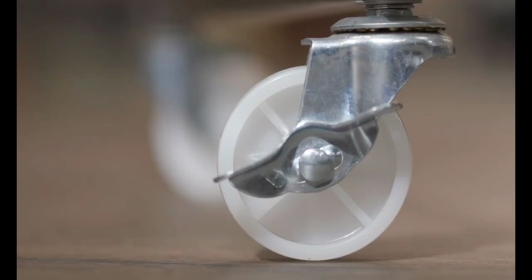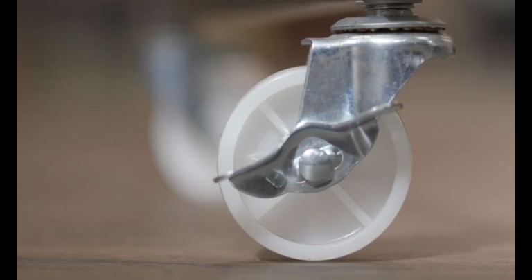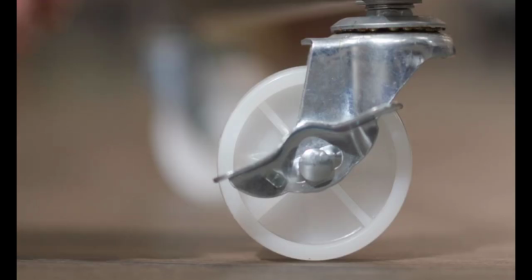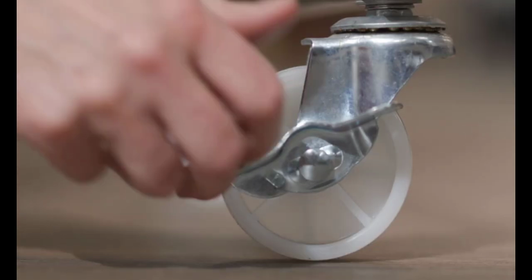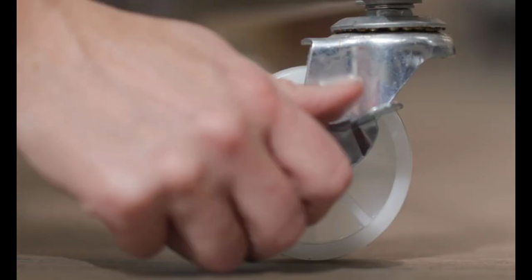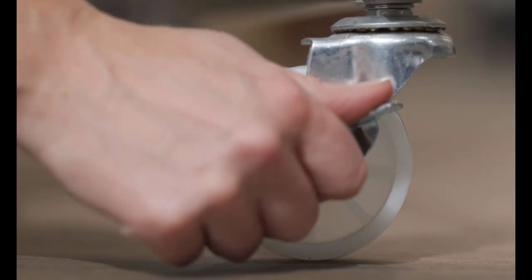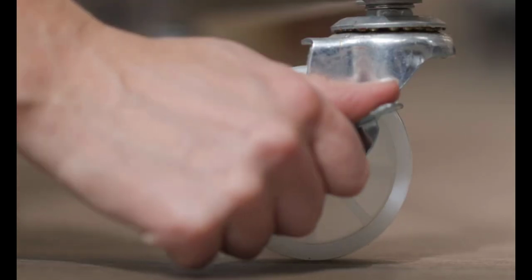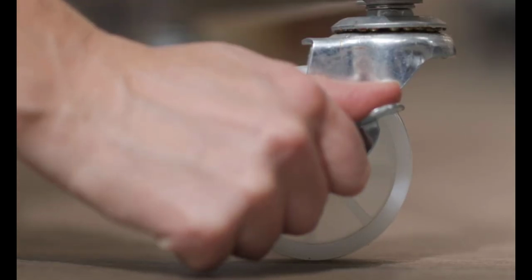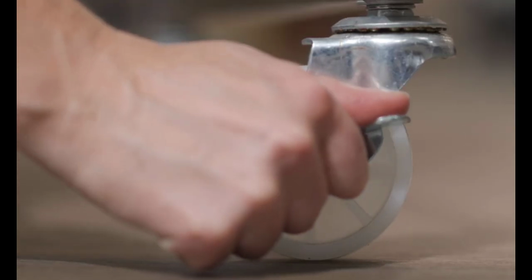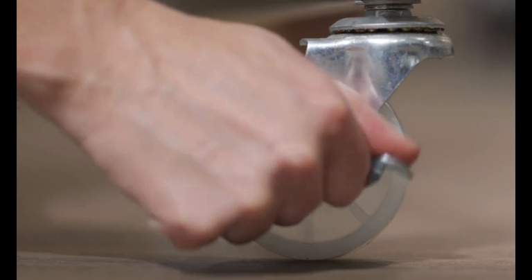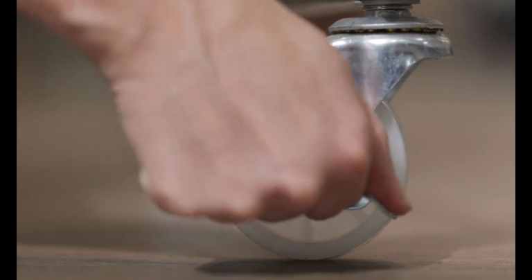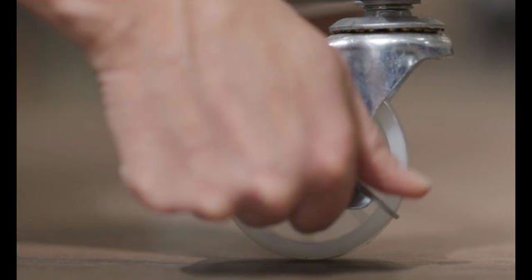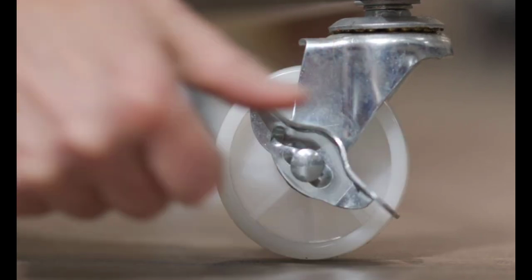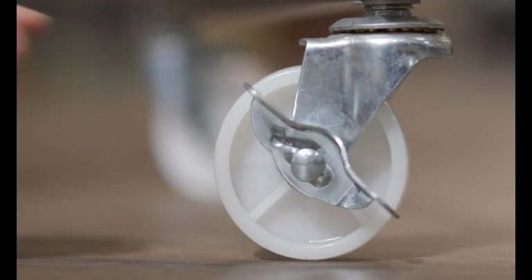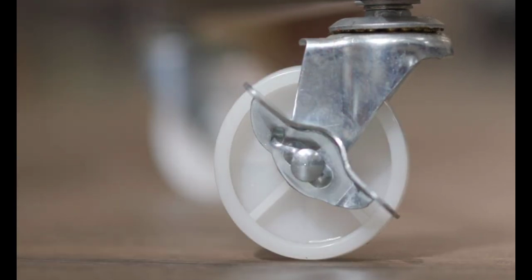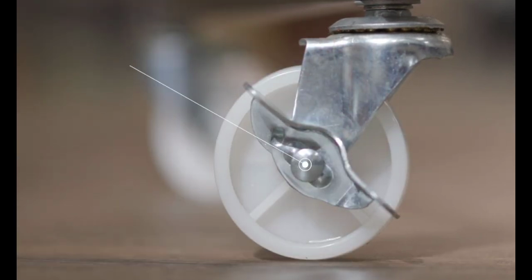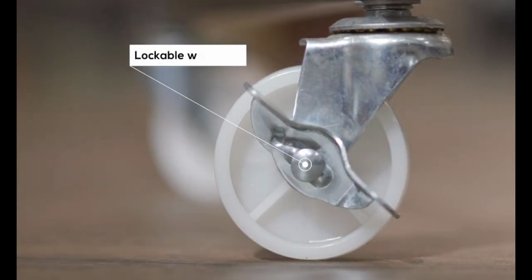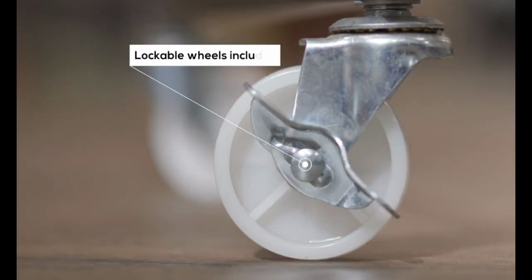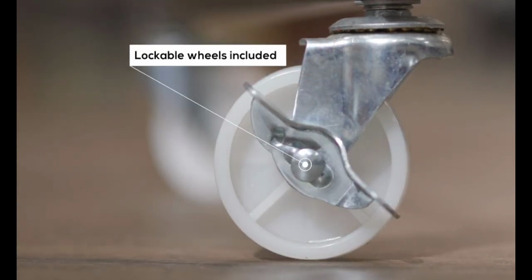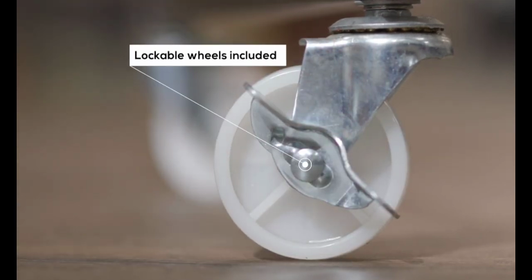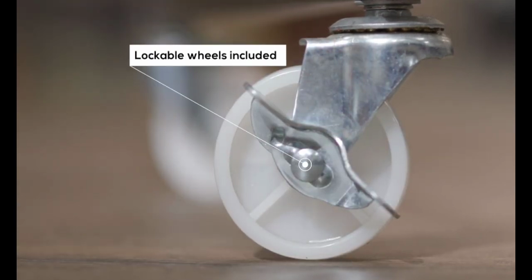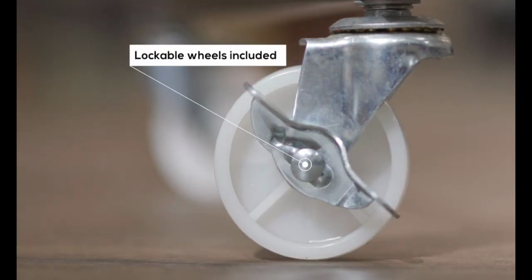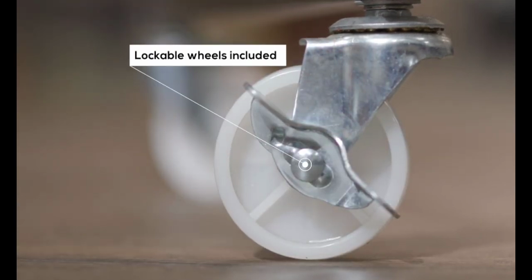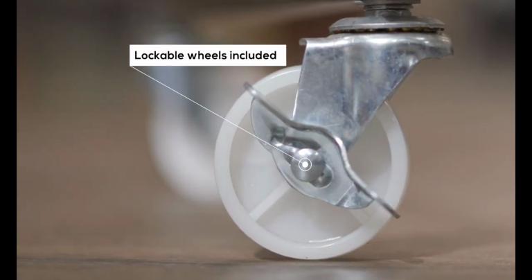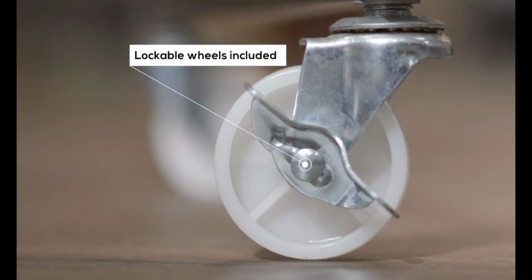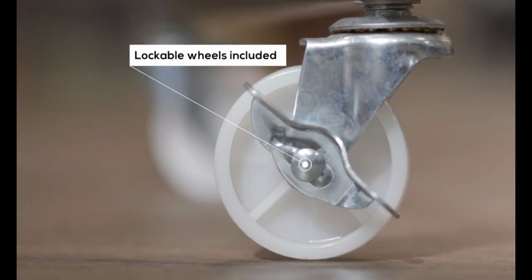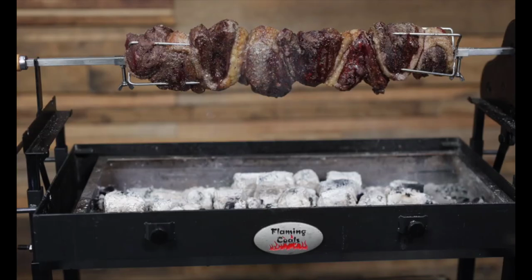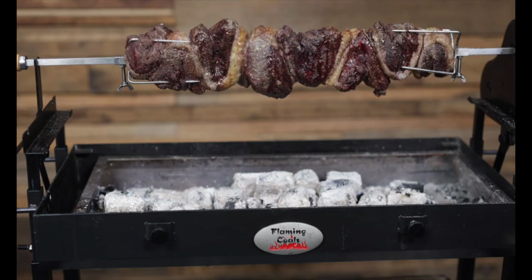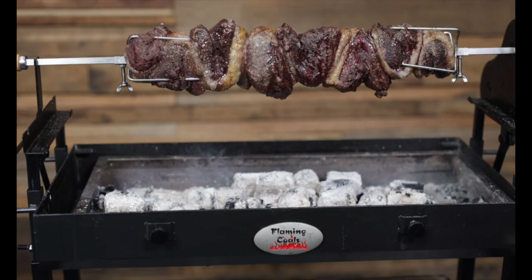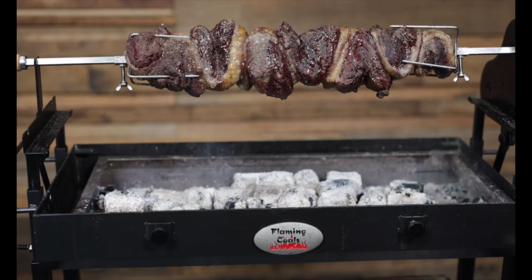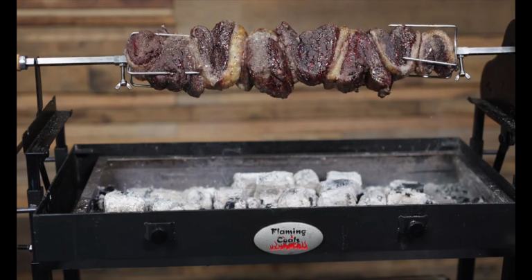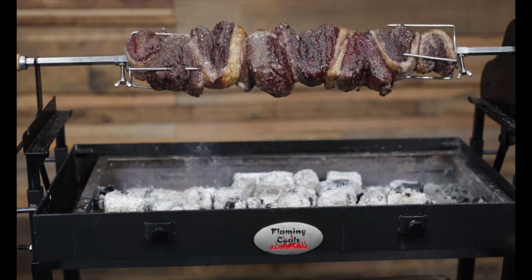The spit comes with wheels, making it a one-person job to move. The lockable wheels lock your Cypress spit in position and ensure that the only thing moving while cooking is your meat.